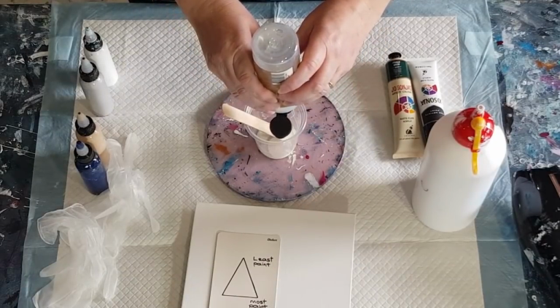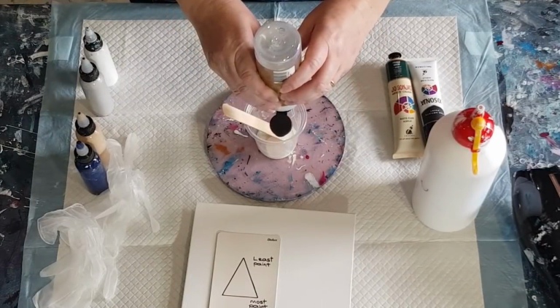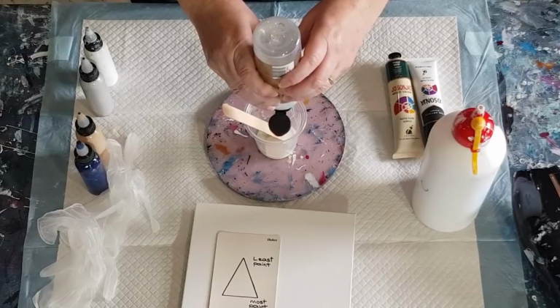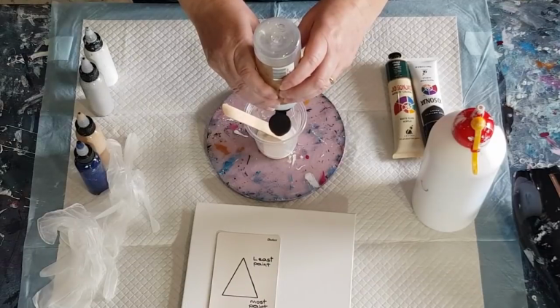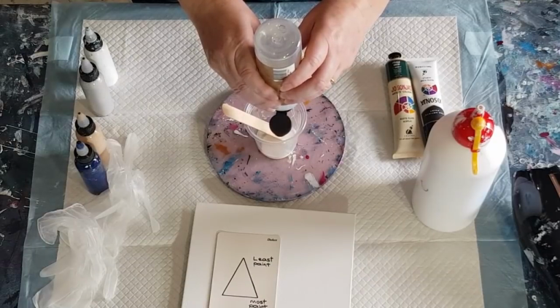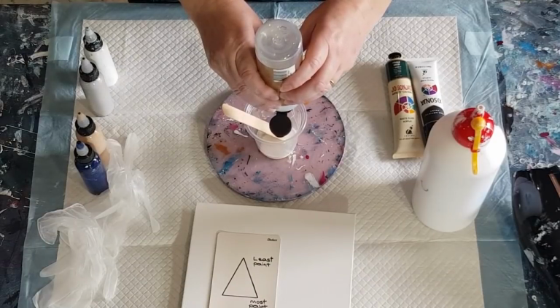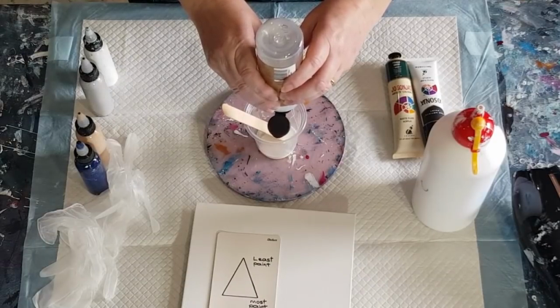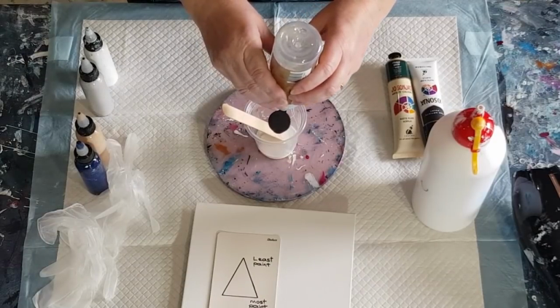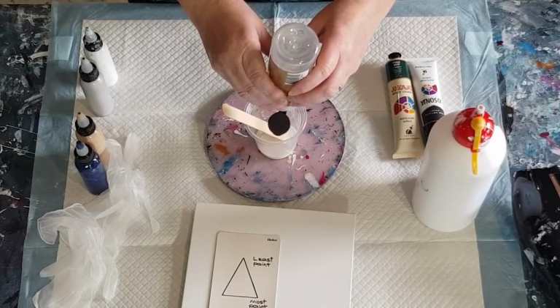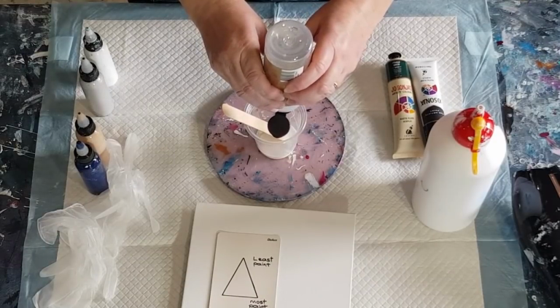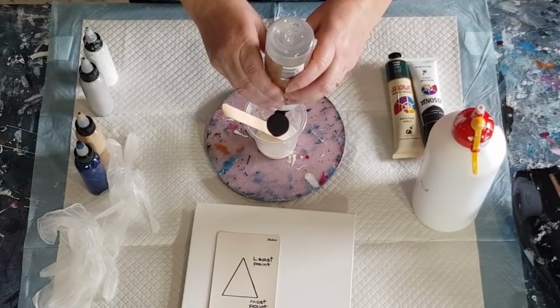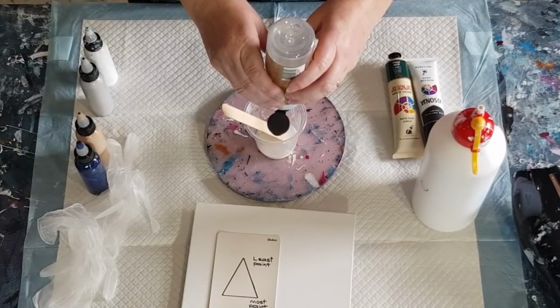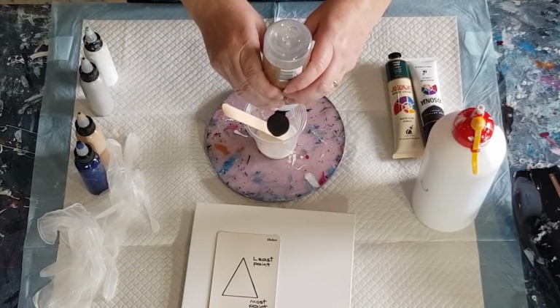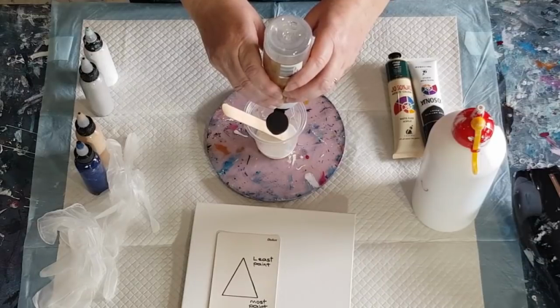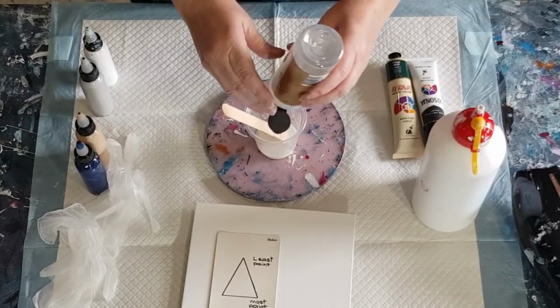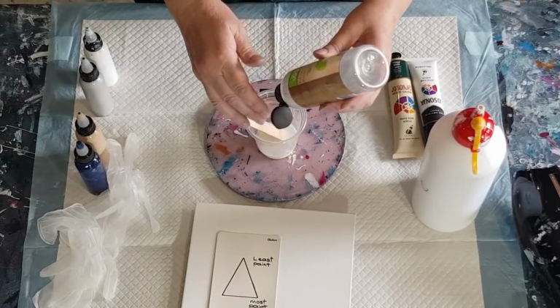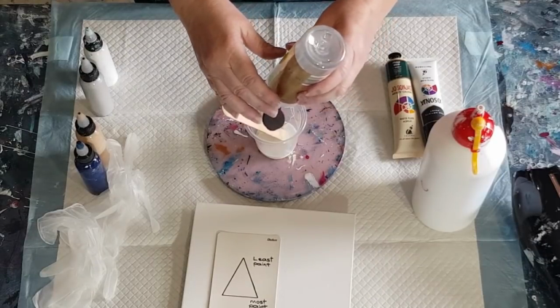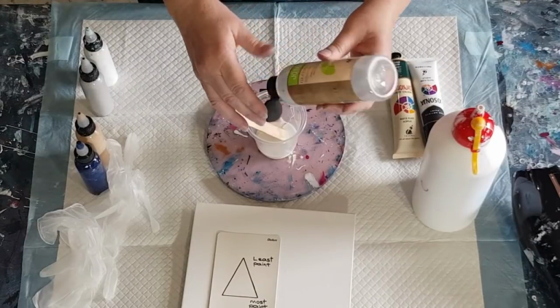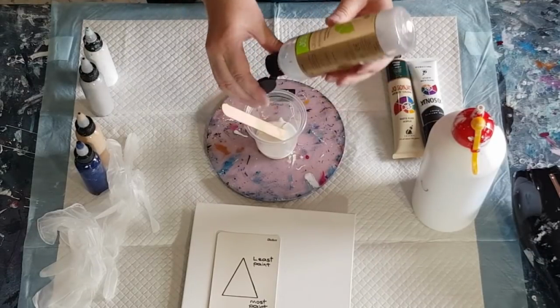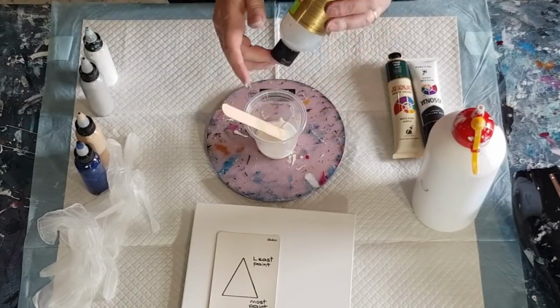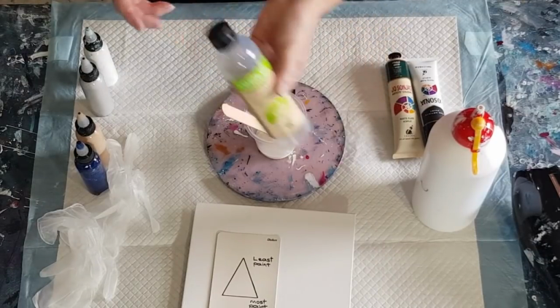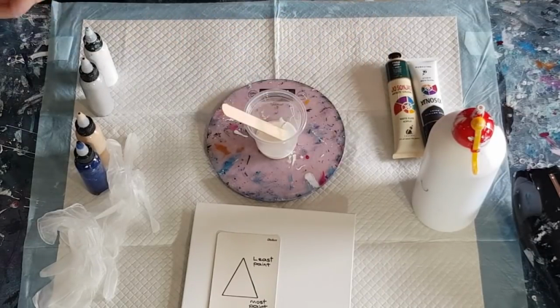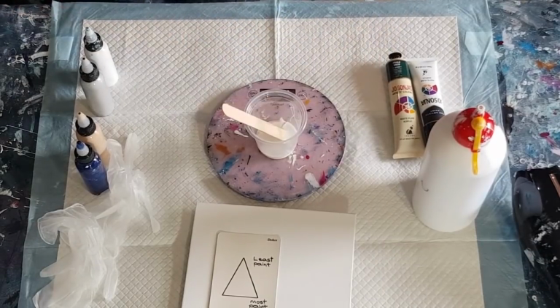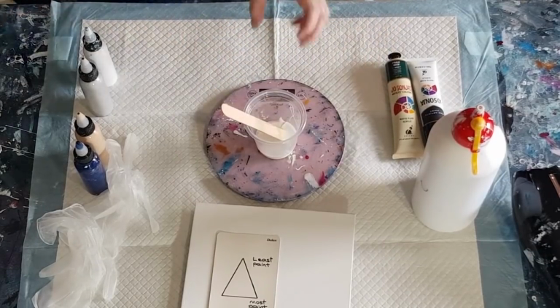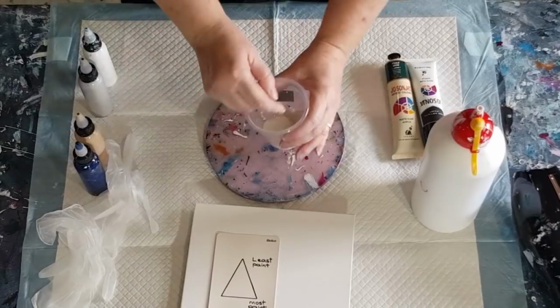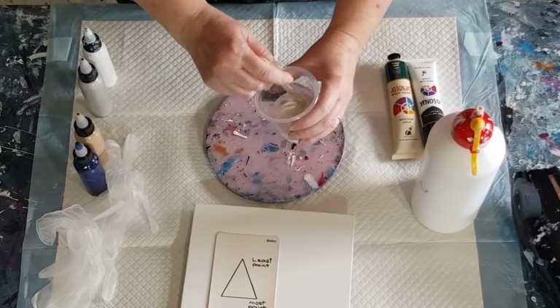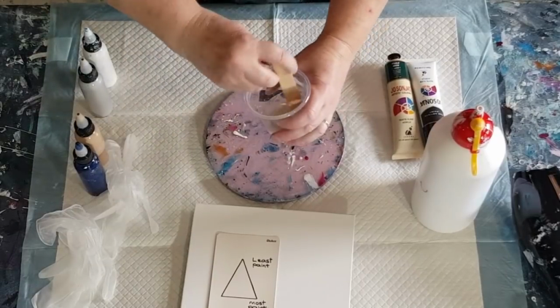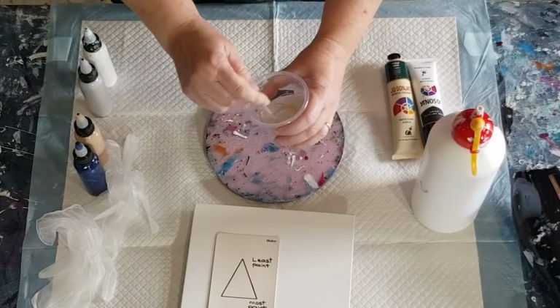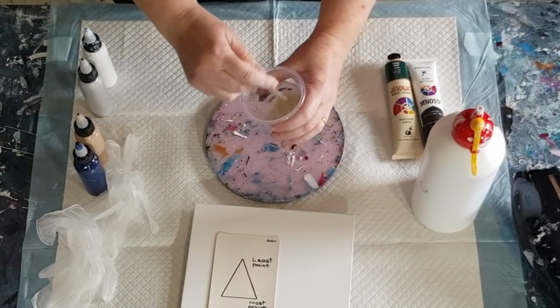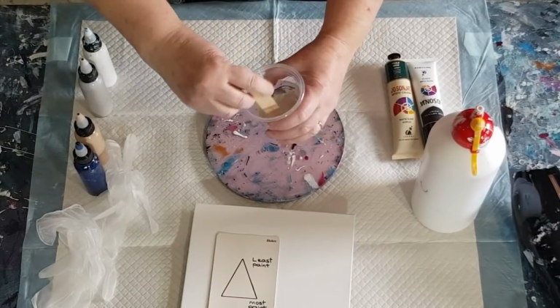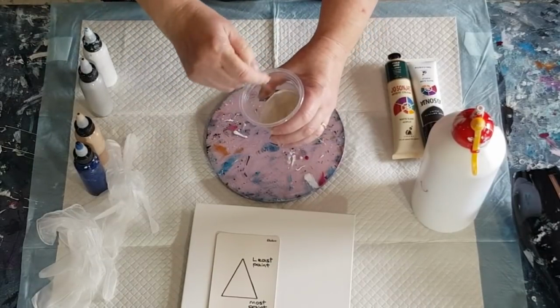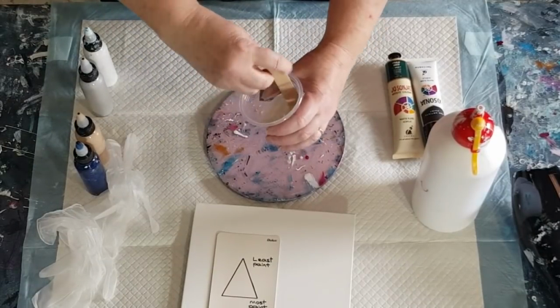So 10 grams of the gloss varnish — this is thinning it out, acting like water. Don't add water; if you need to thin it out, use more of this or more polycrylic. Give that a stir. That is now your pouring medium.